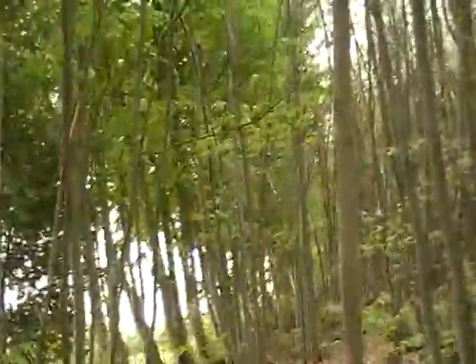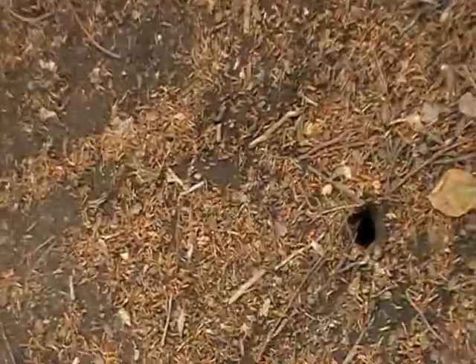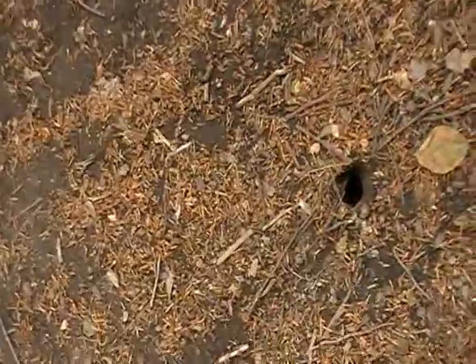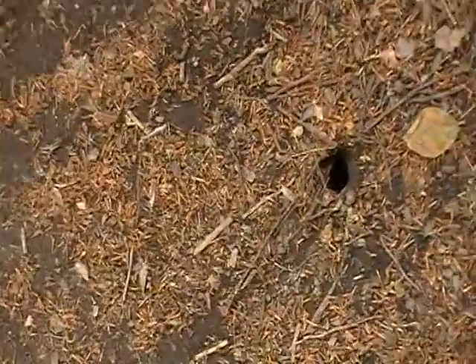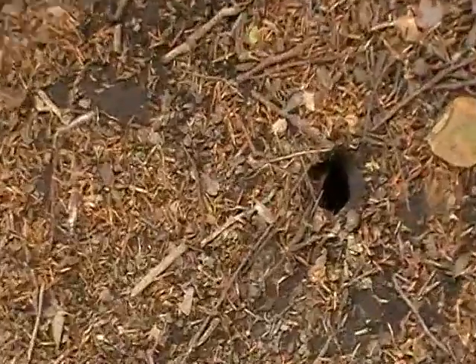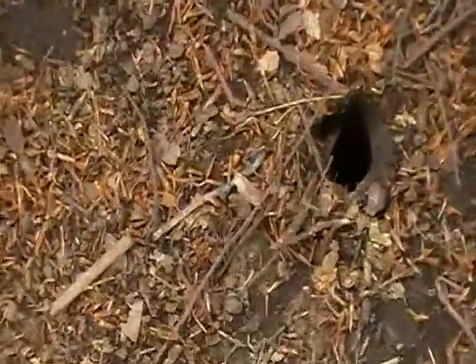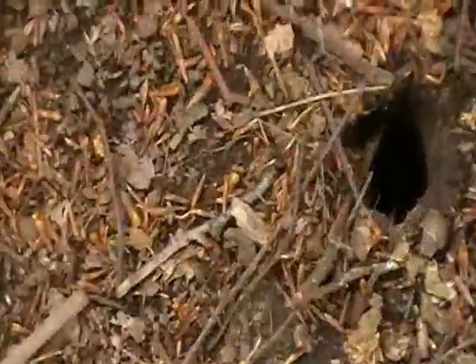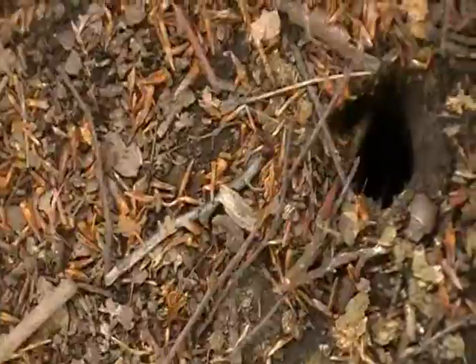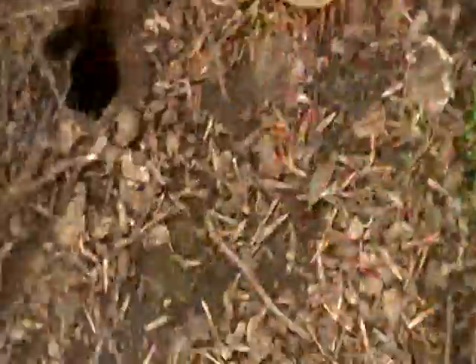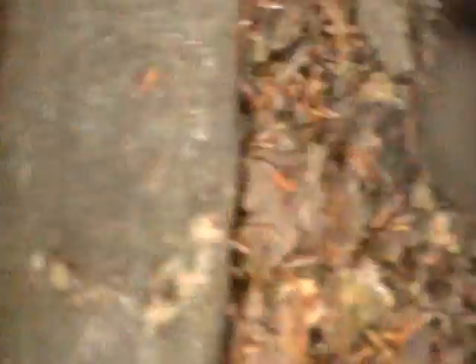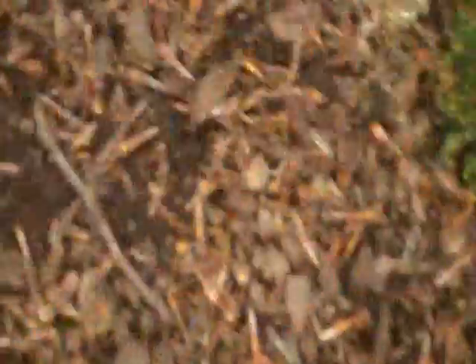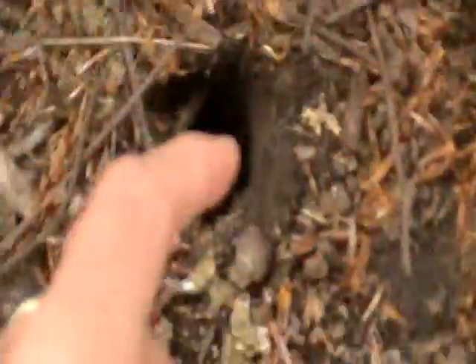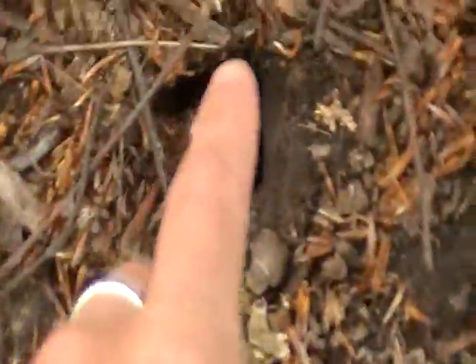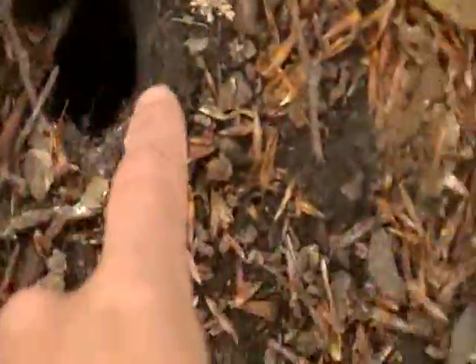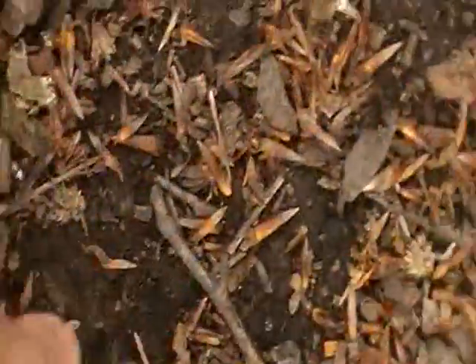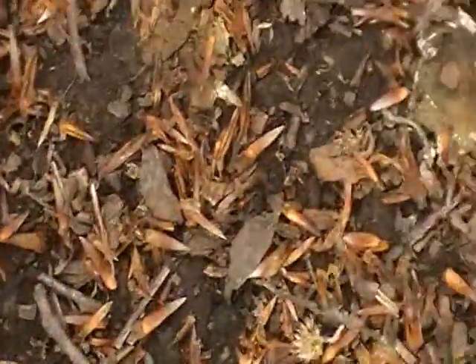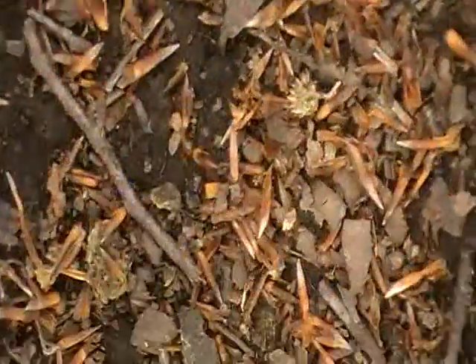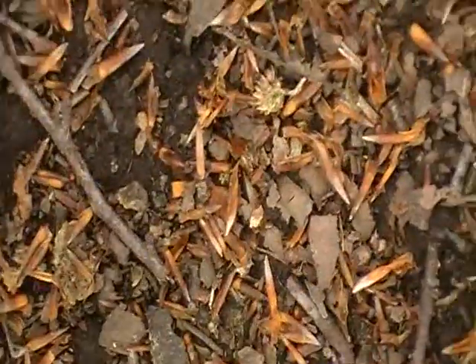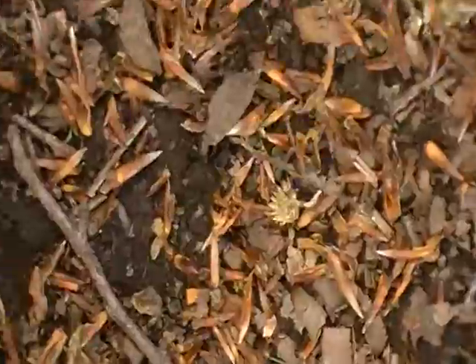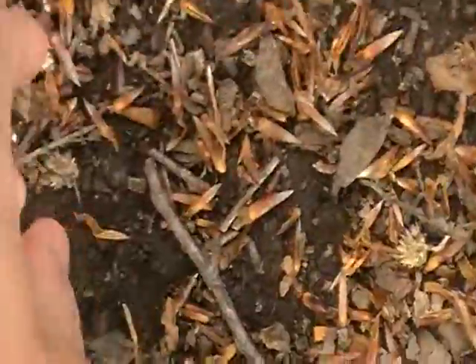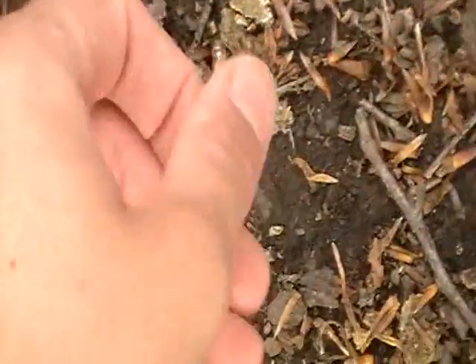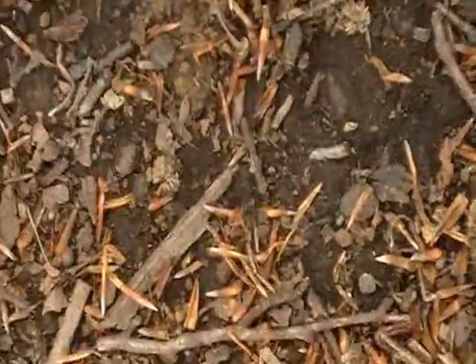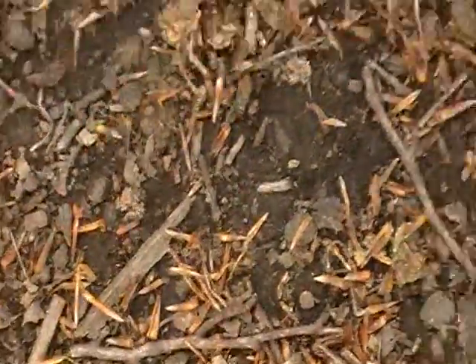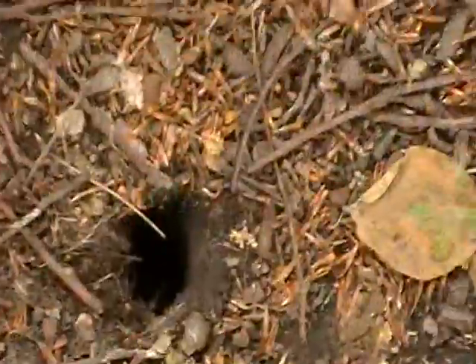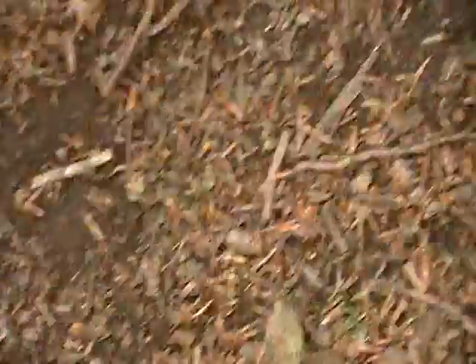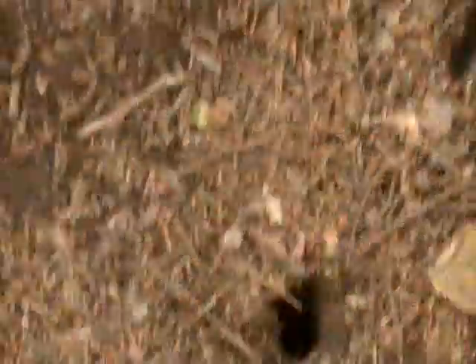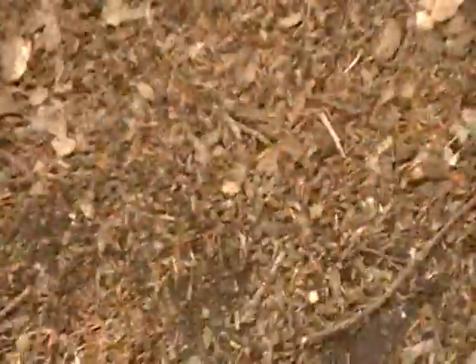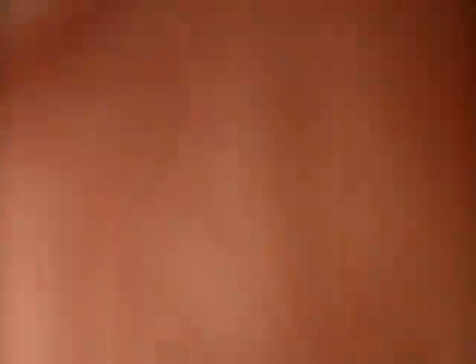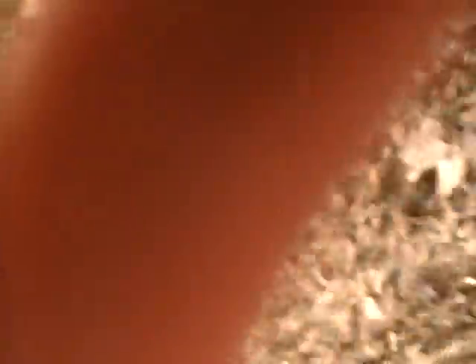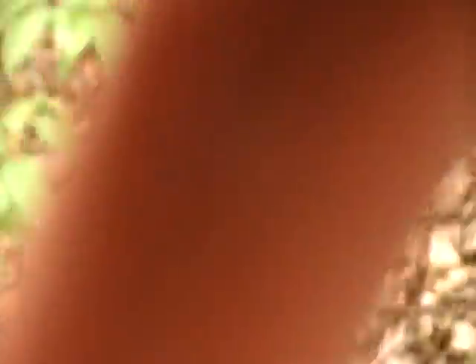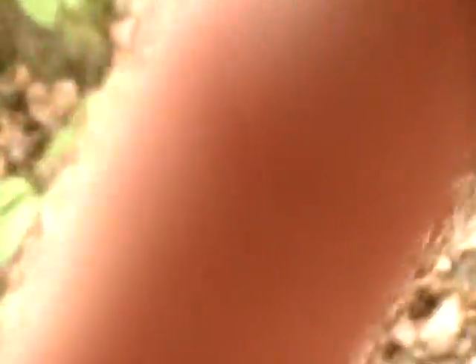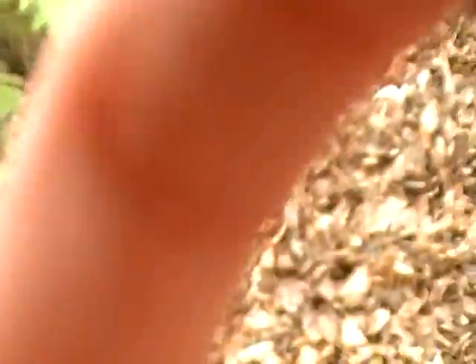I wonder what little critter lives in there. I'll just leave it alone because I don't want to disrupt the whole process.